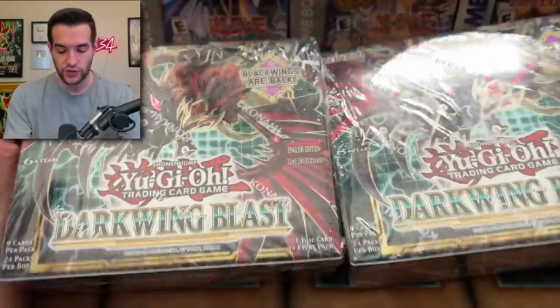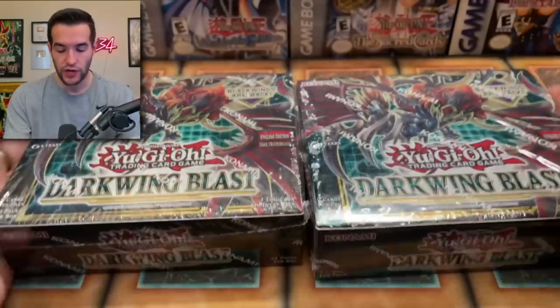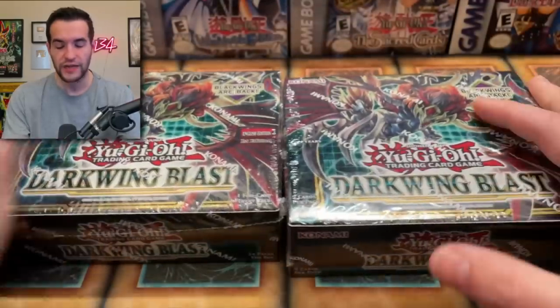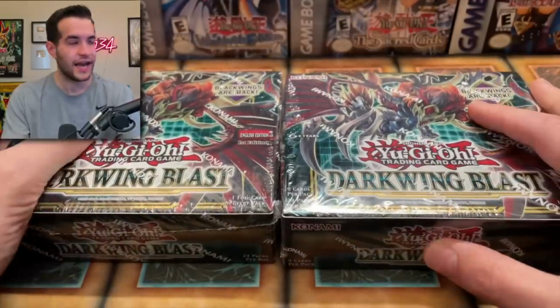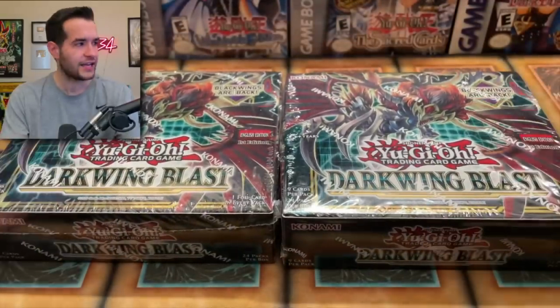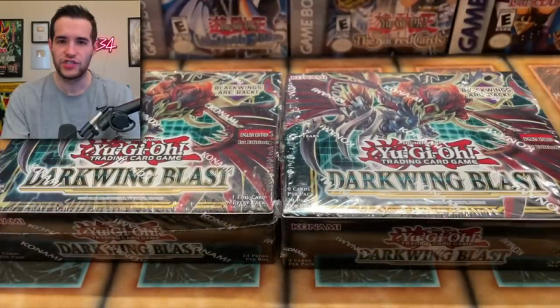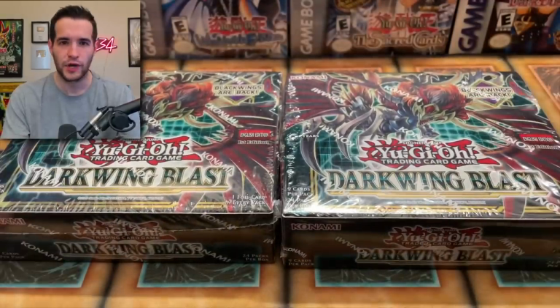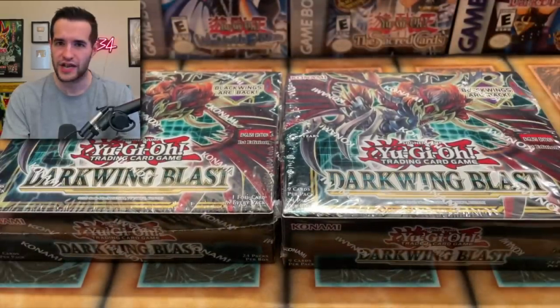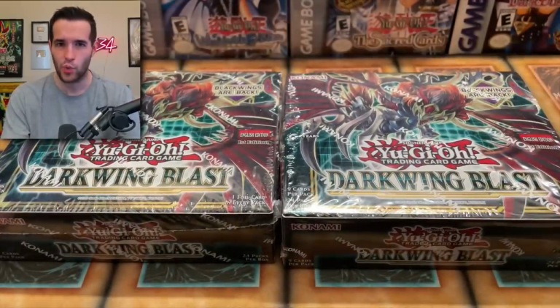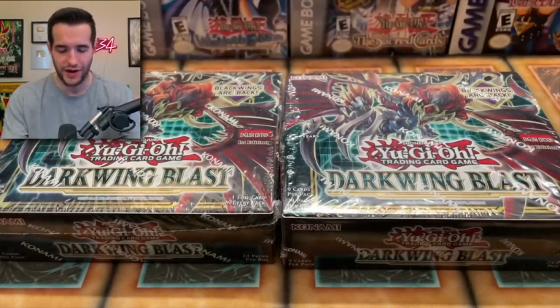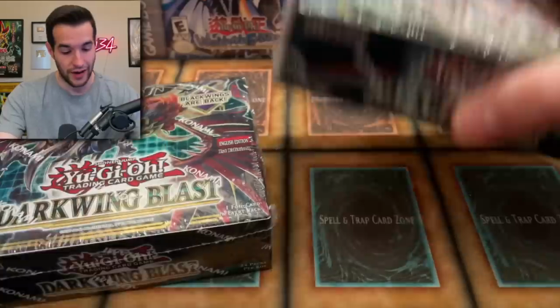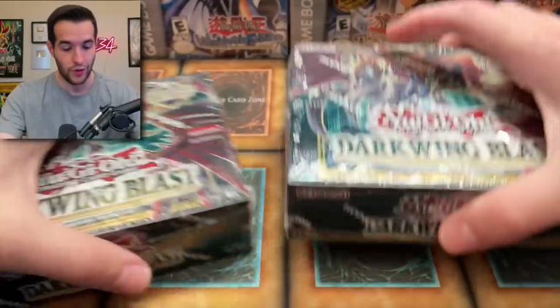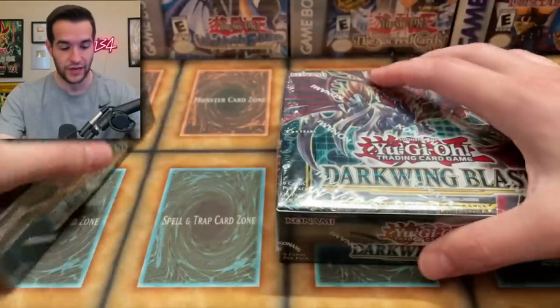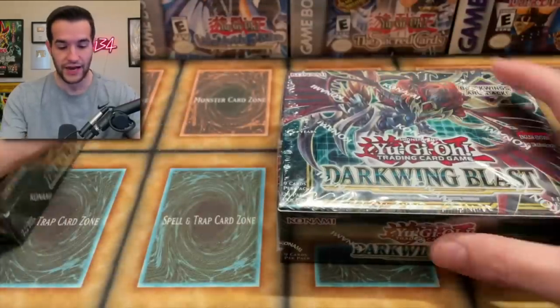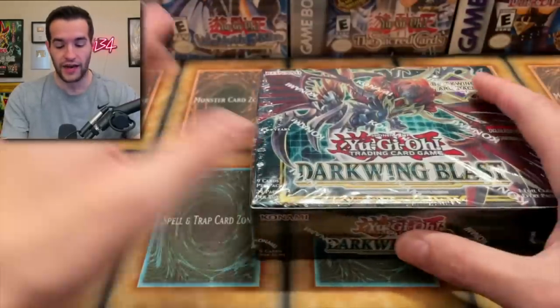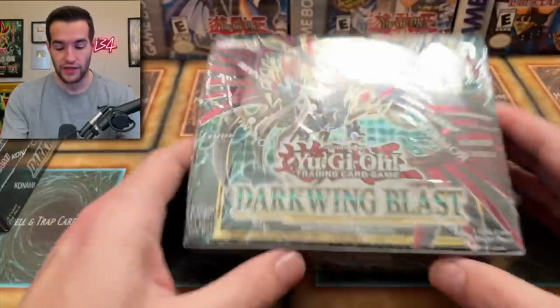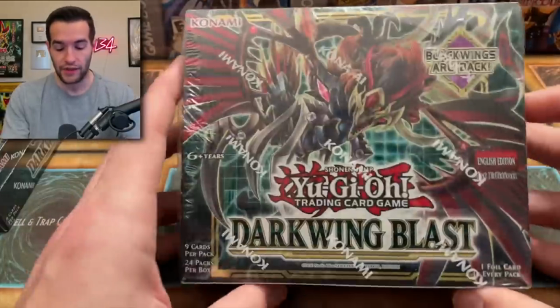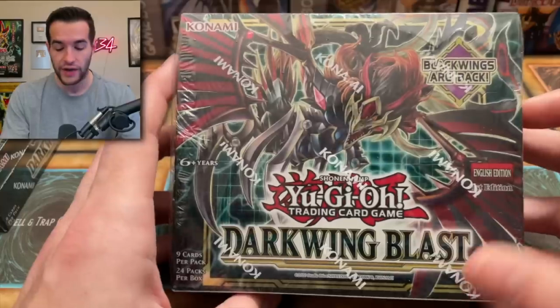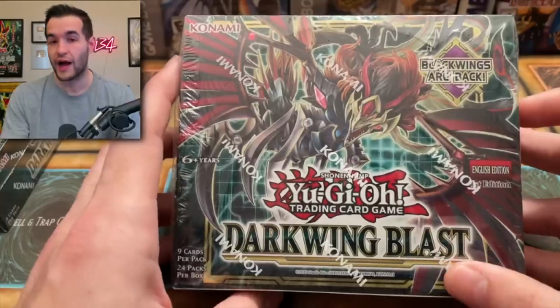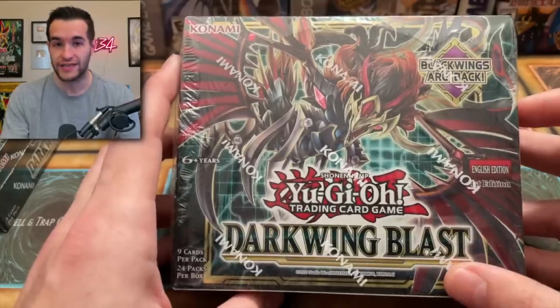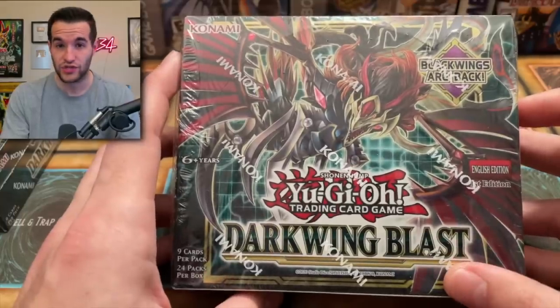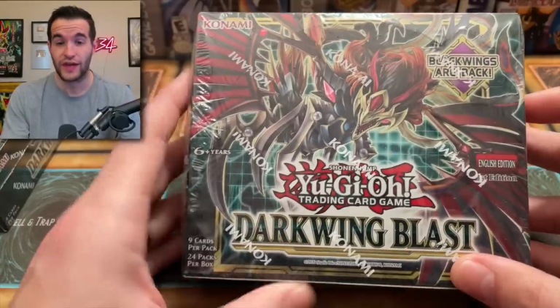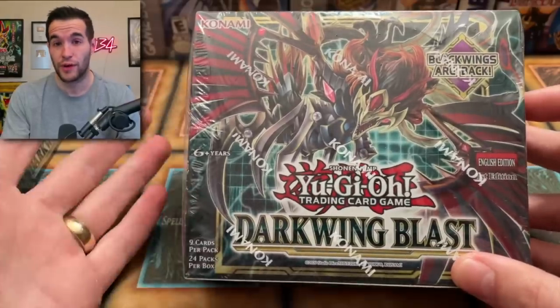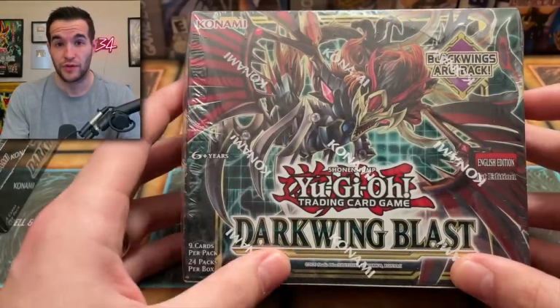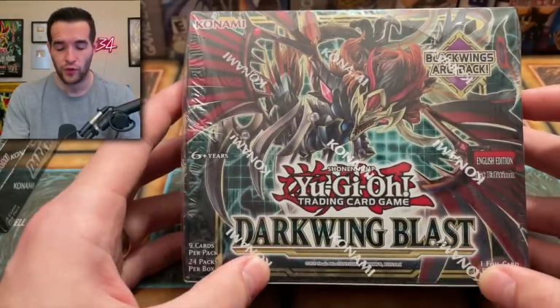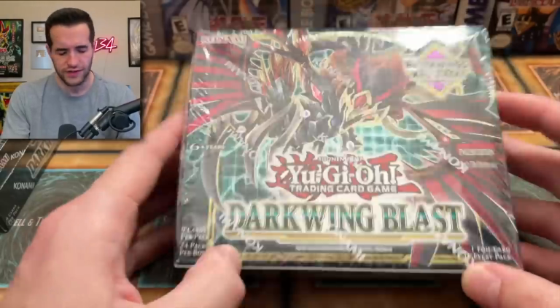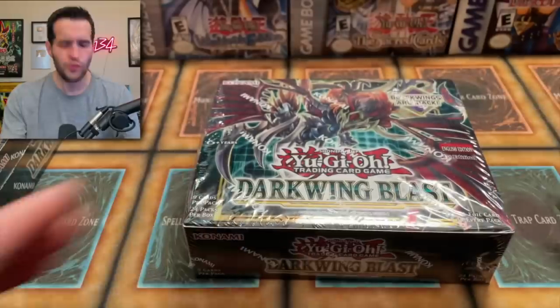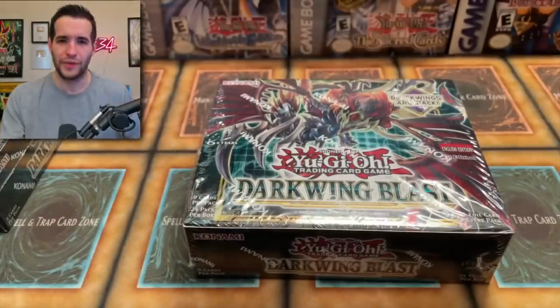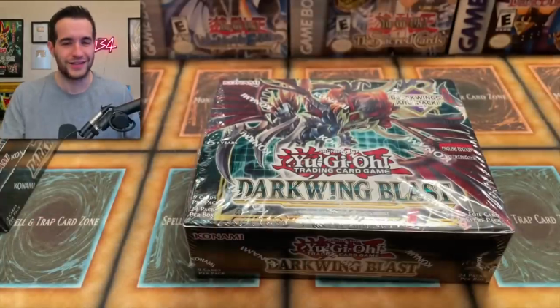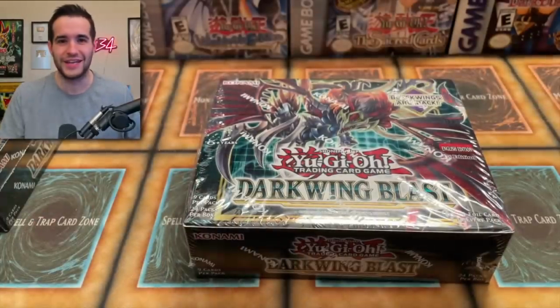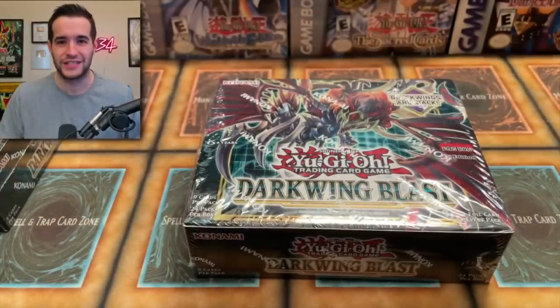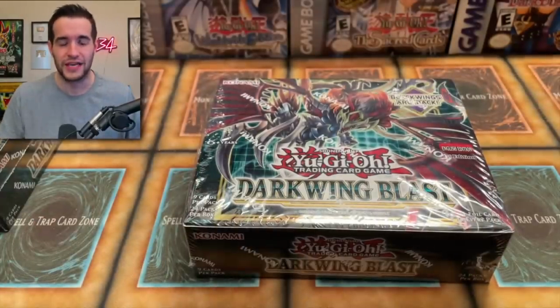I tried to look up the price guide and TCG Player appears to not be working right now. I don't even know what's in here really. I know that the Blackwing Dragon is the Starlight that we're probably going to be looking for, which is kind of weird, but let's just get into it and see what we can get.